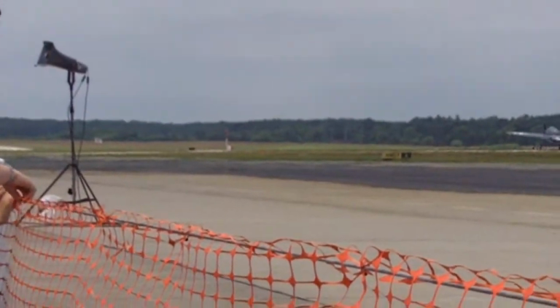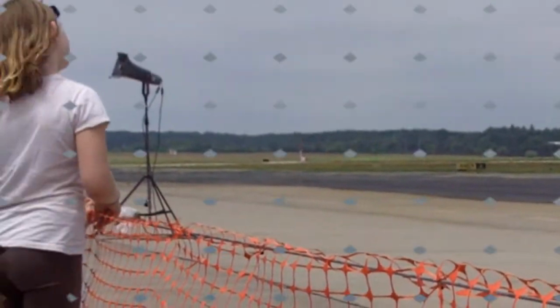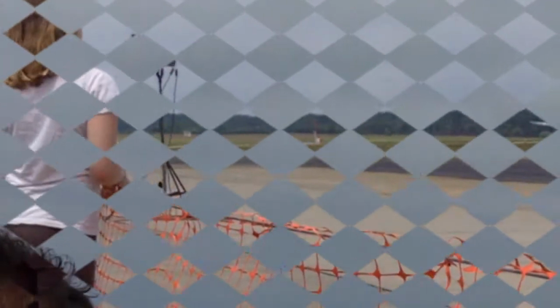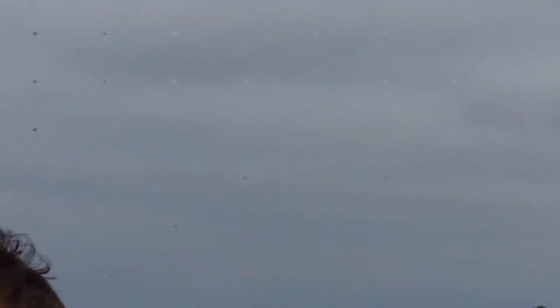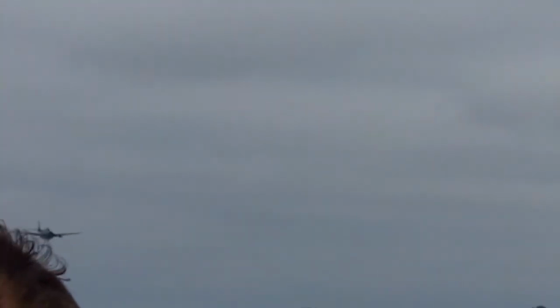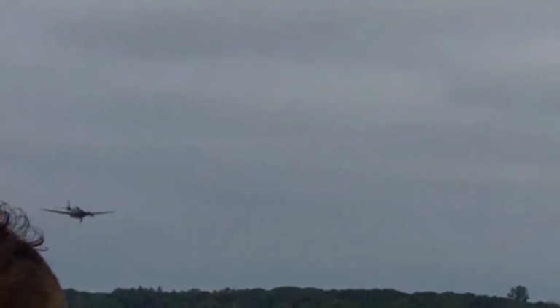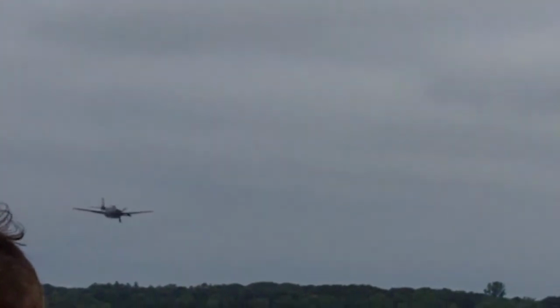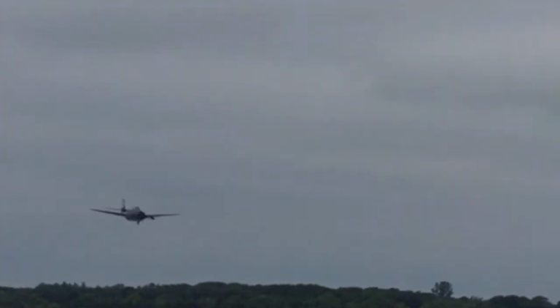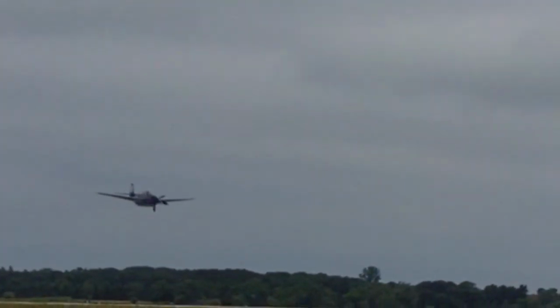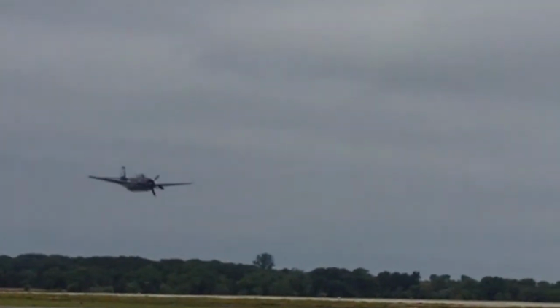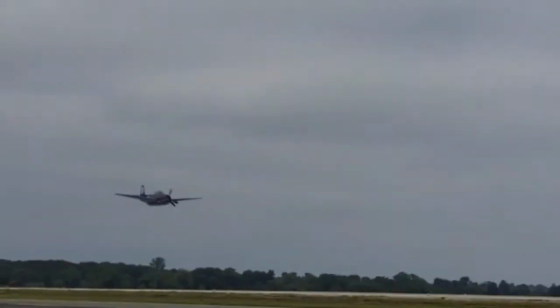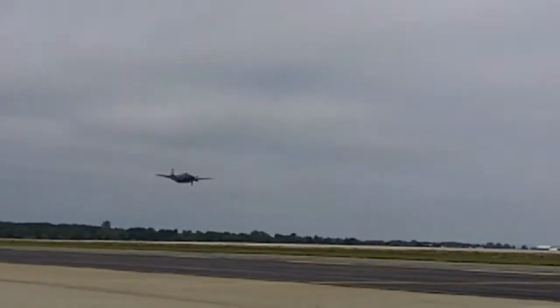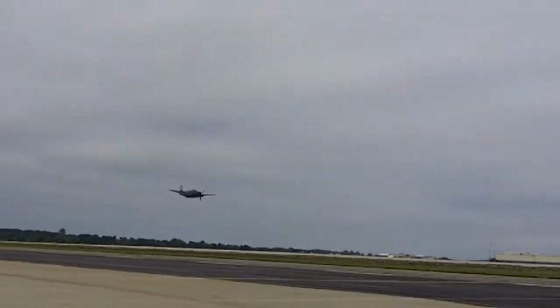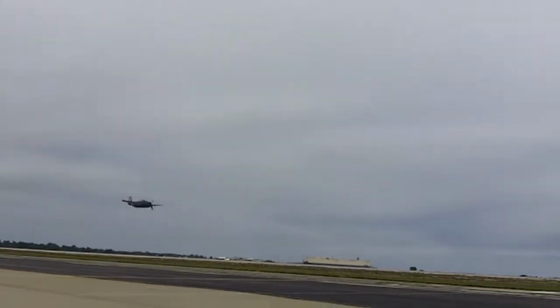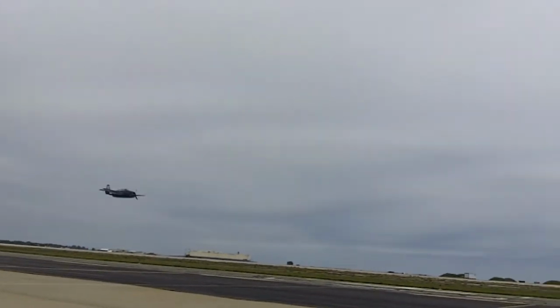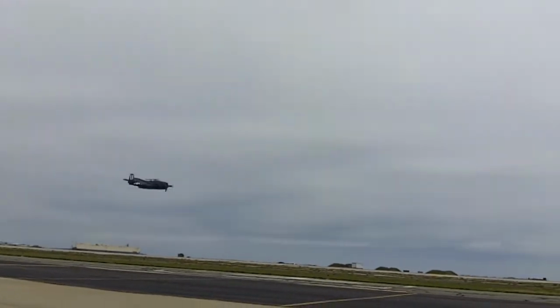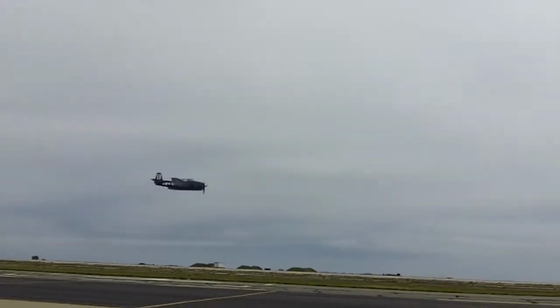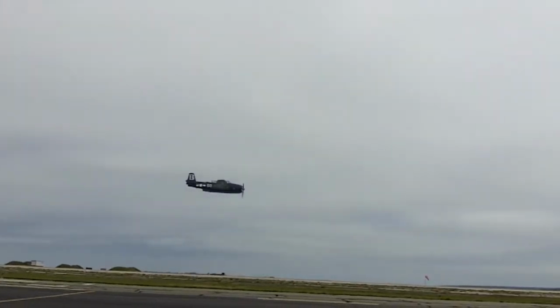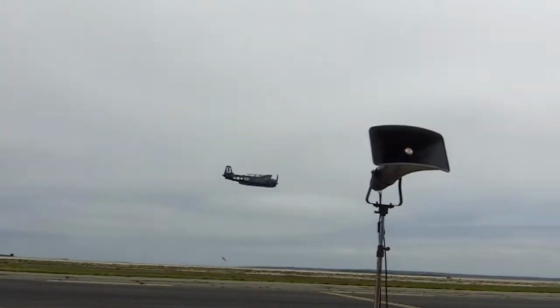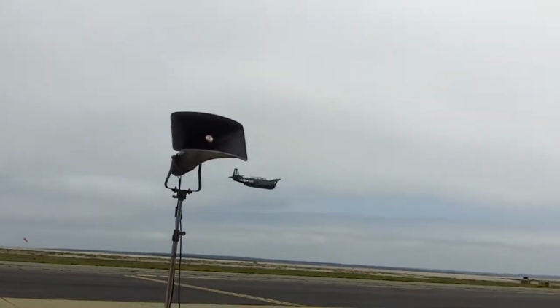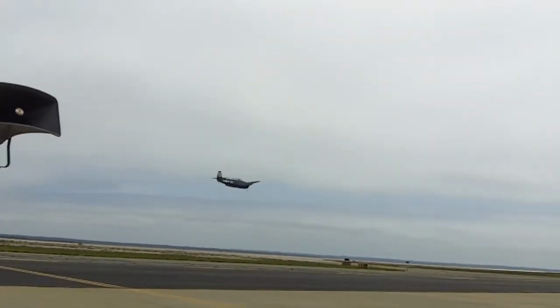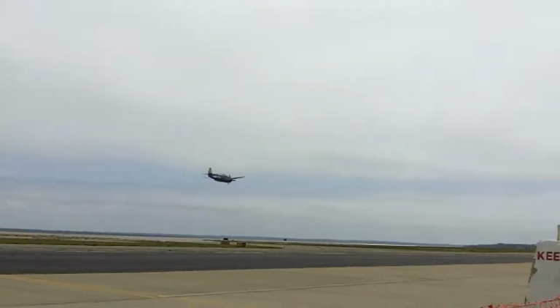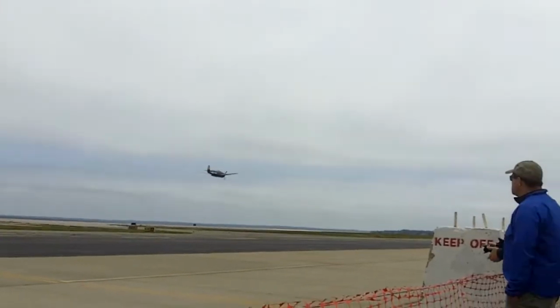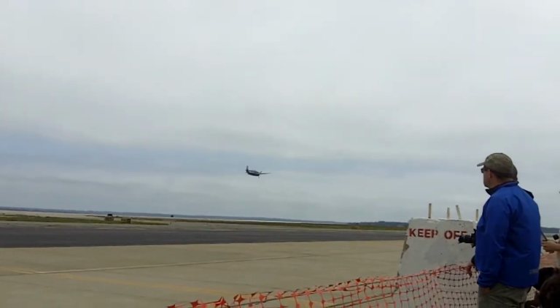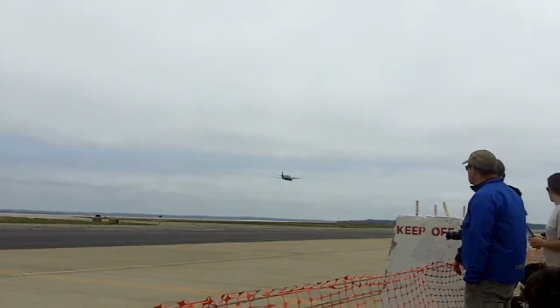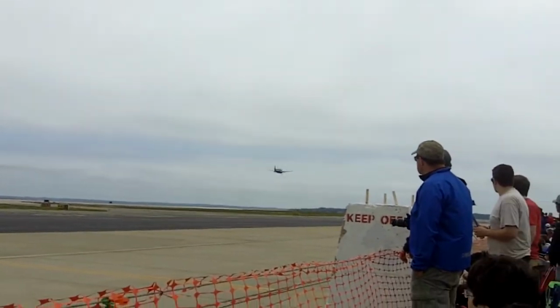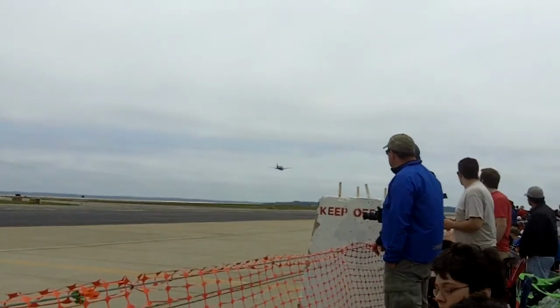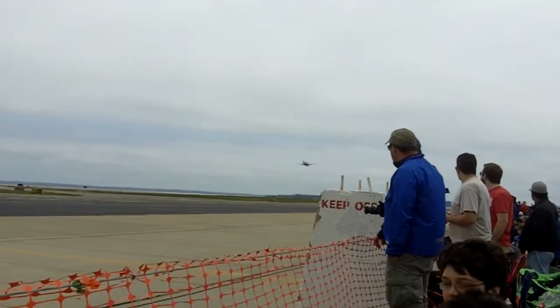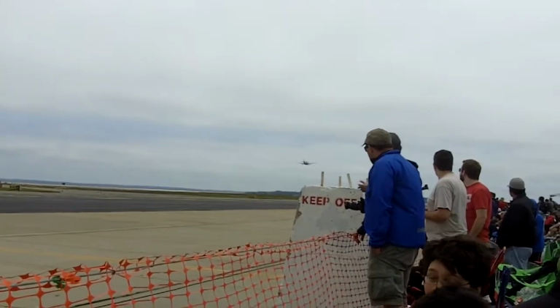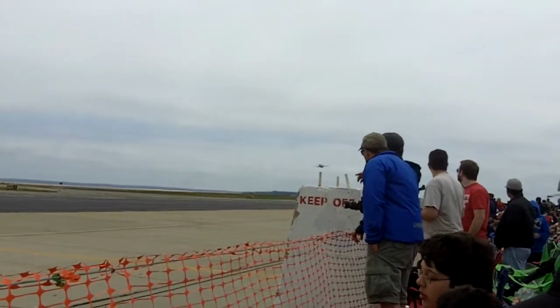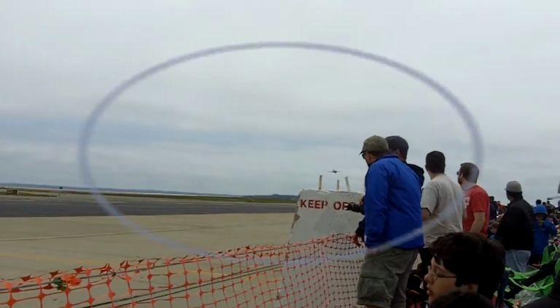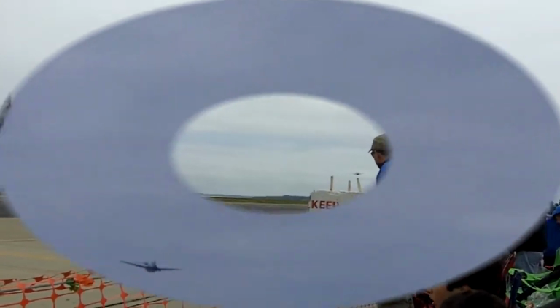Let's go! Great to hear that sound — that deep throaty sound of the radial engine.